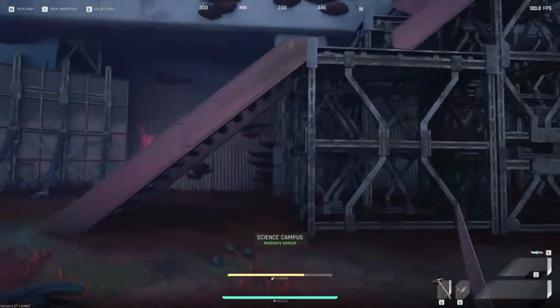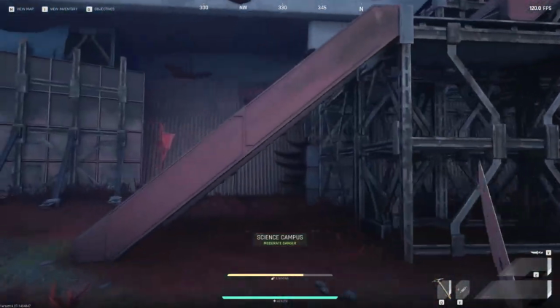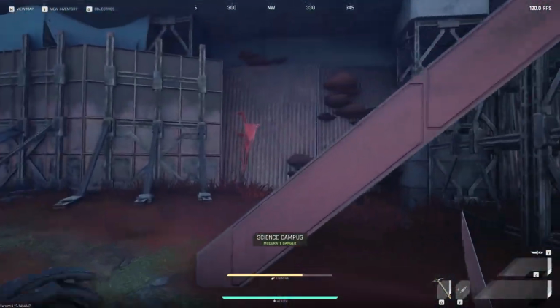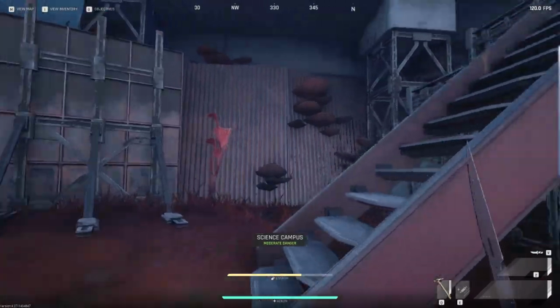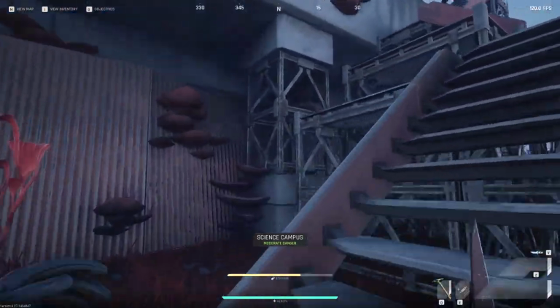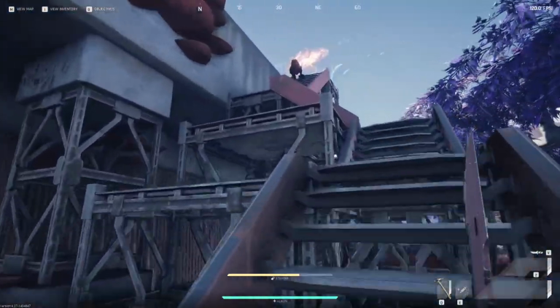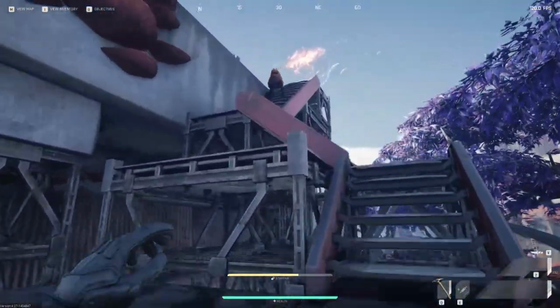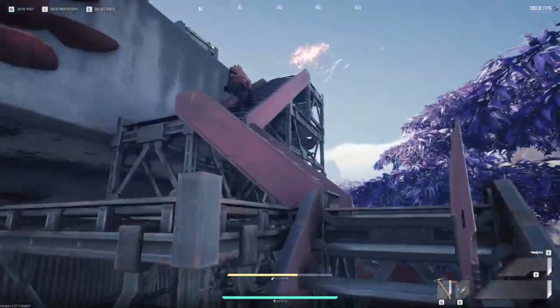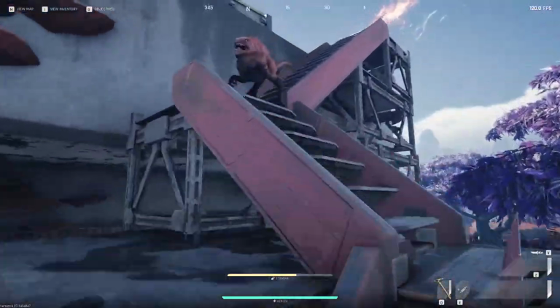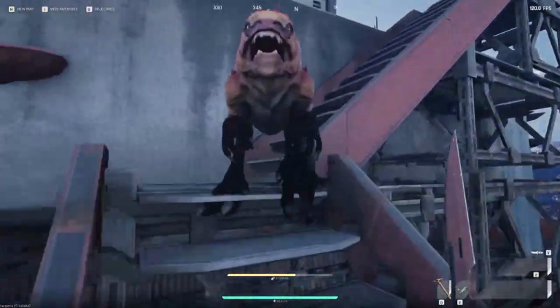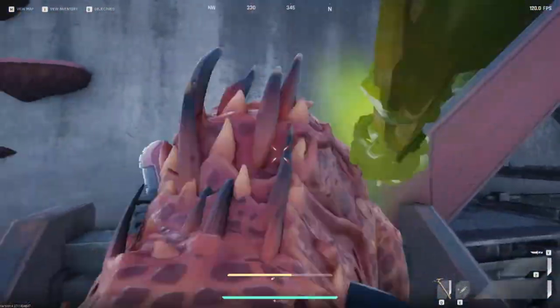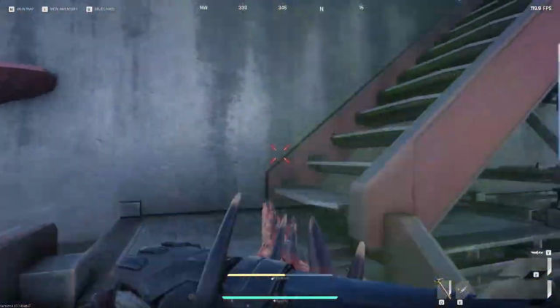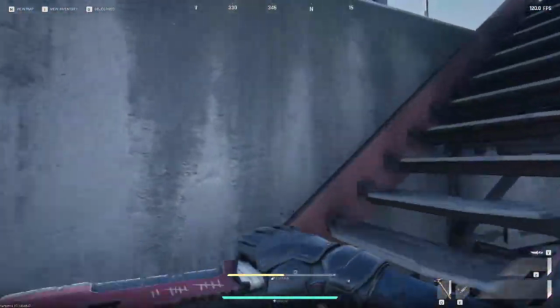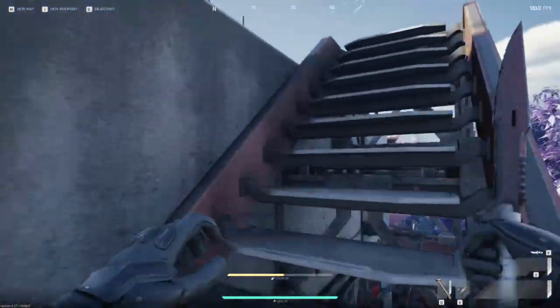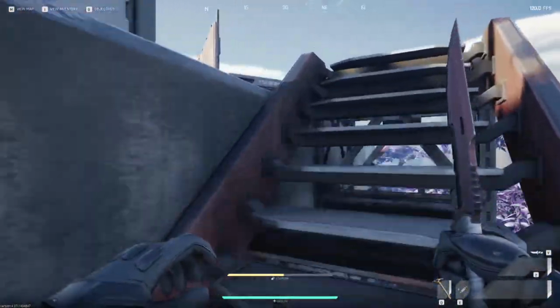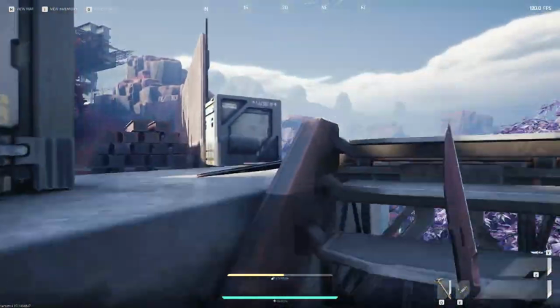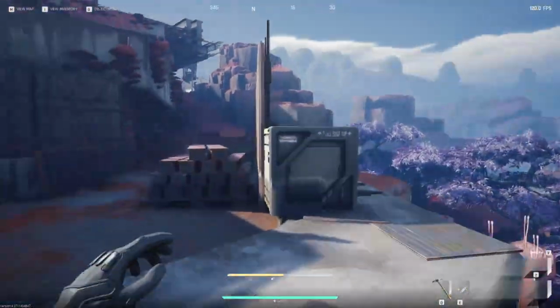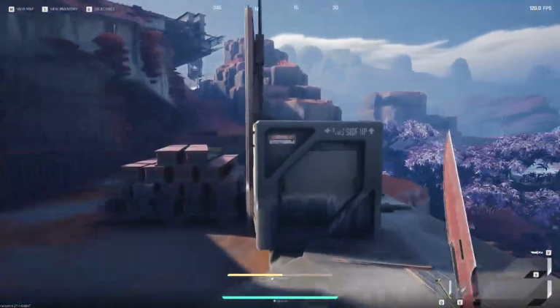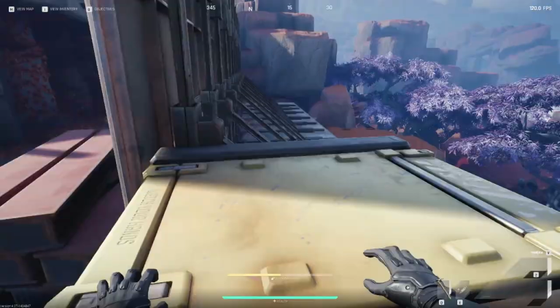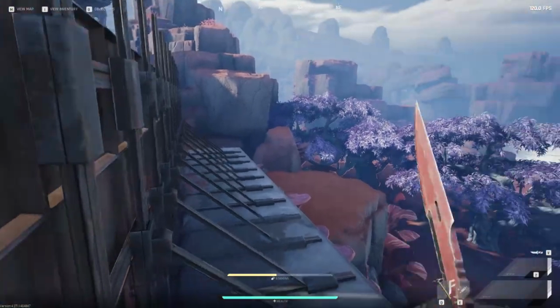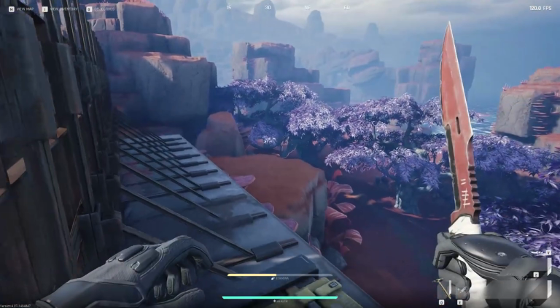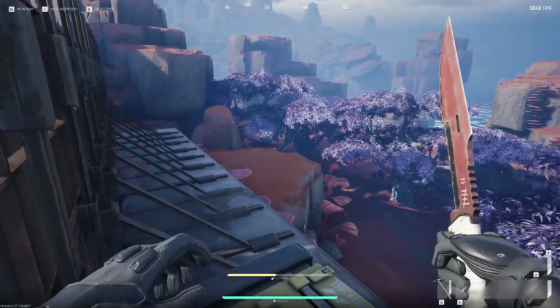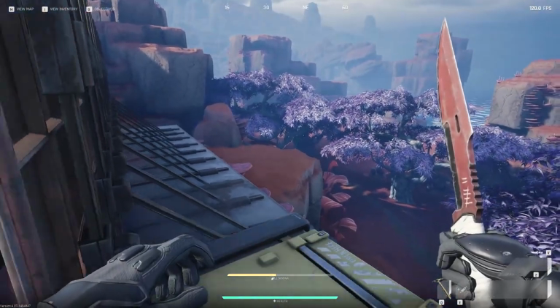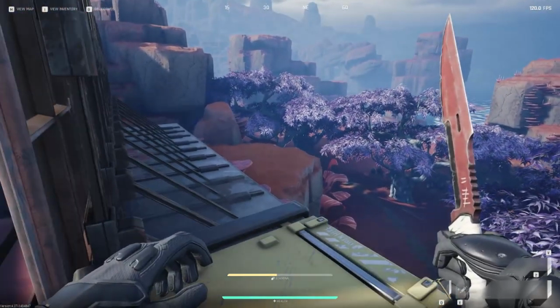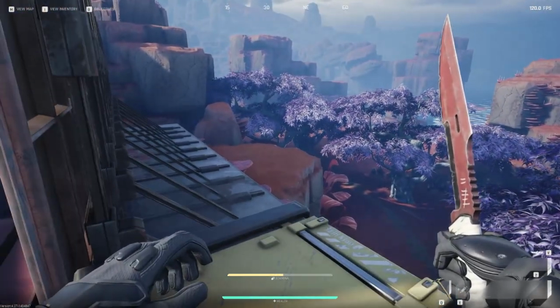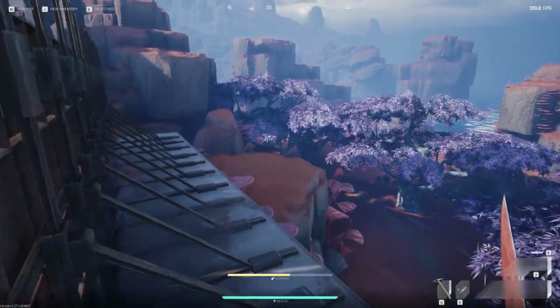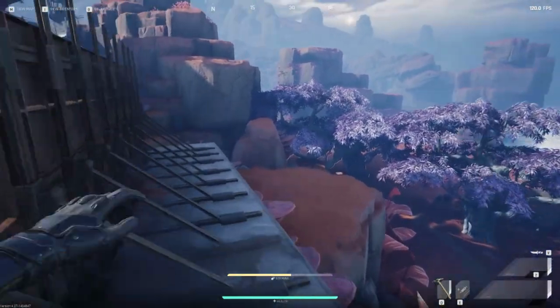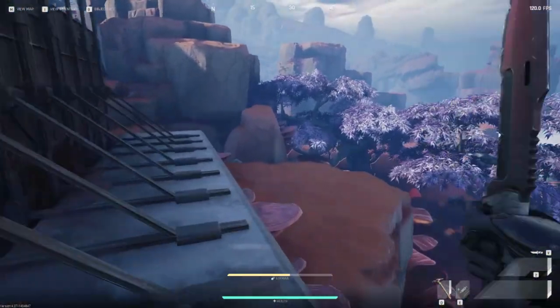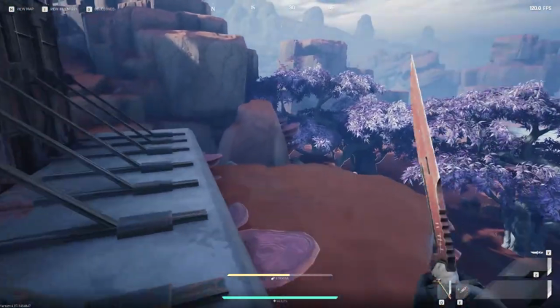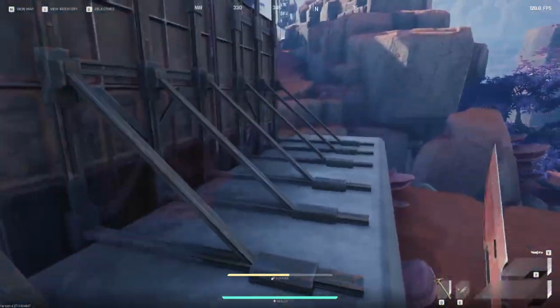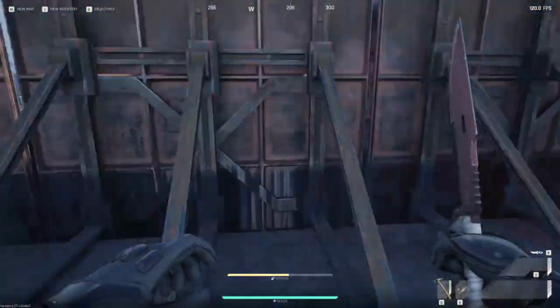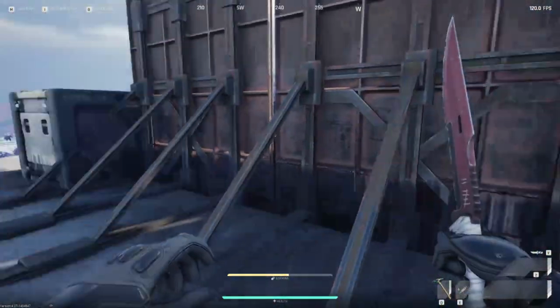You simply just have to press what you pressed twice. When you are on a ledge, just double press your crouch instantaneously, and then there you have it — superglide. Simple as that.